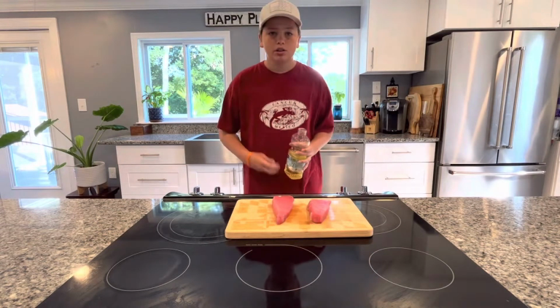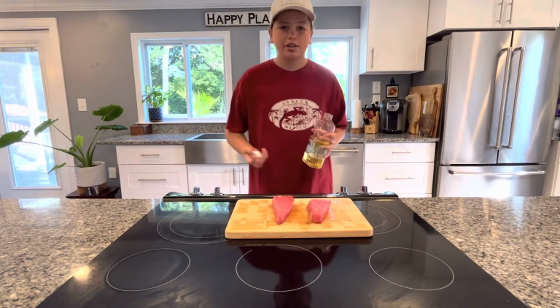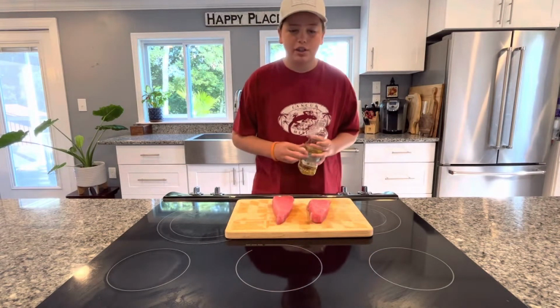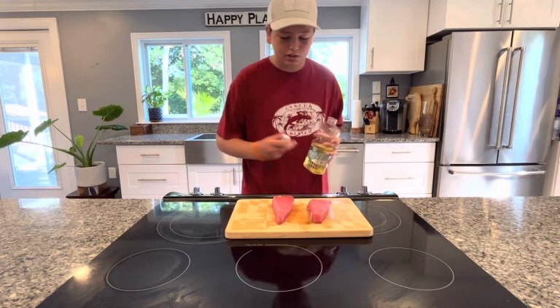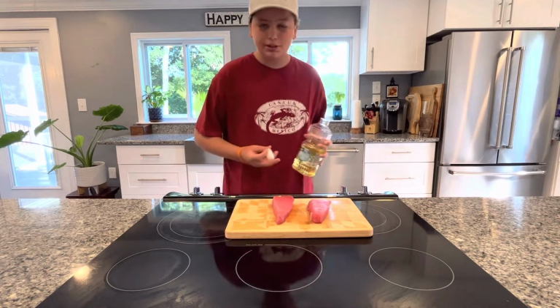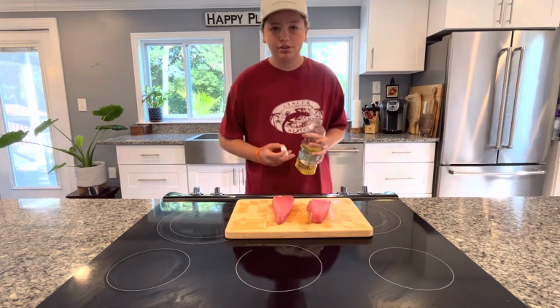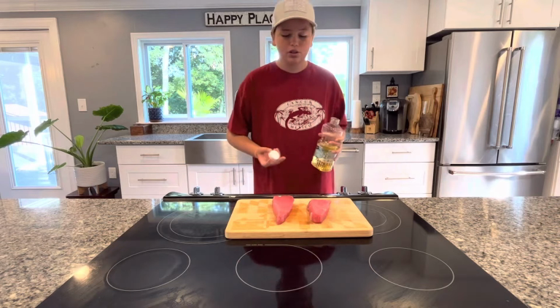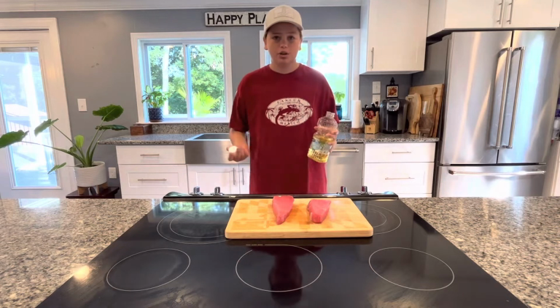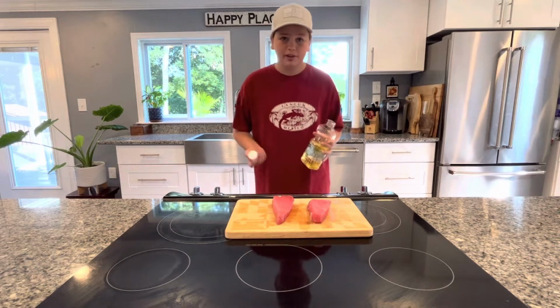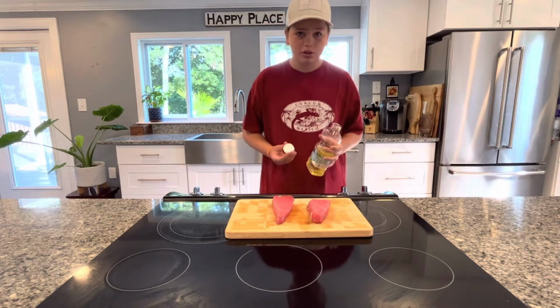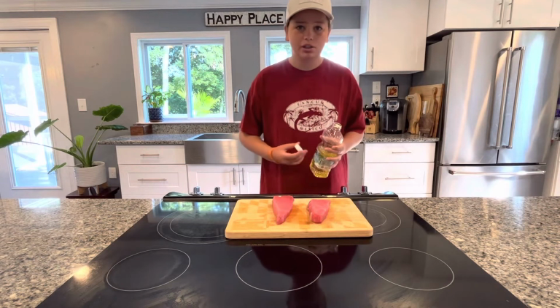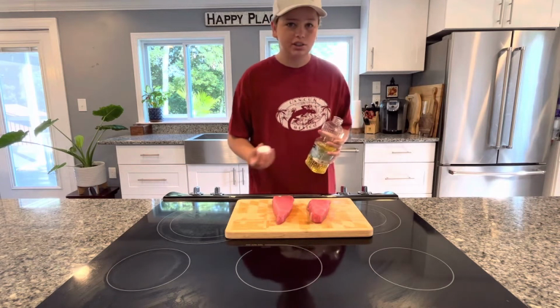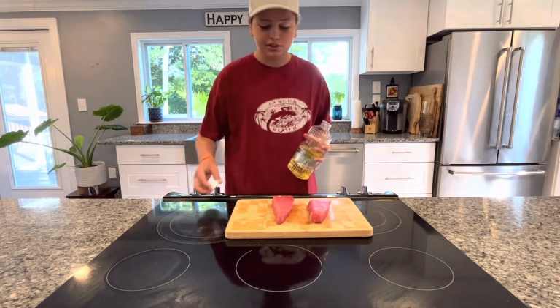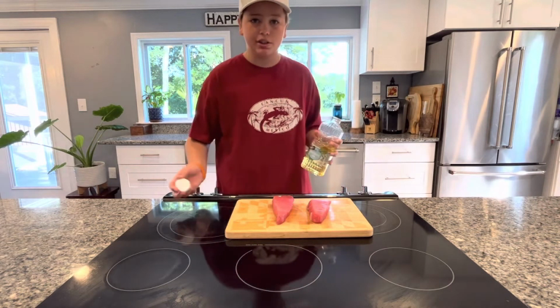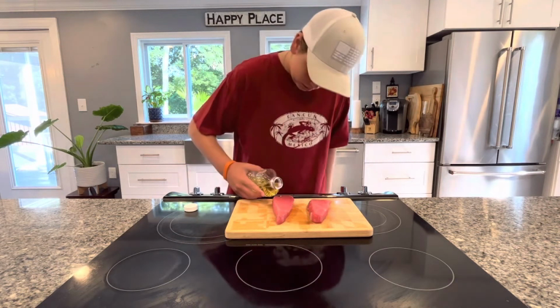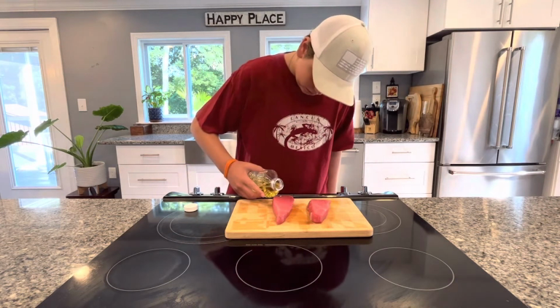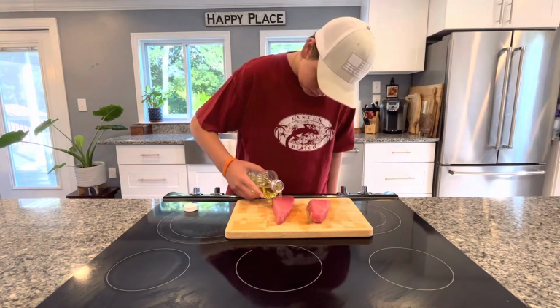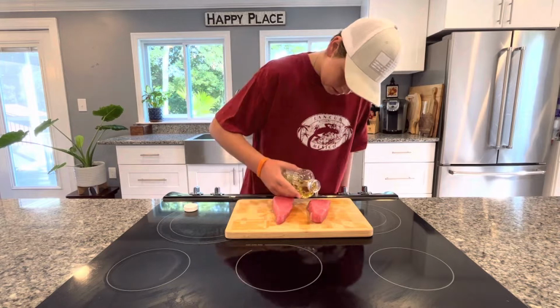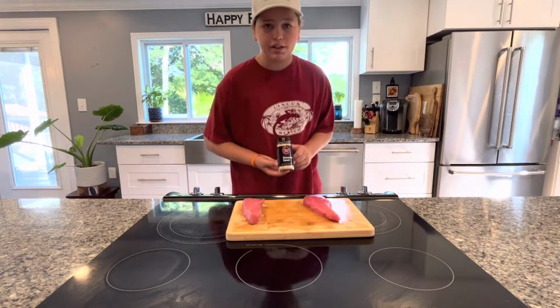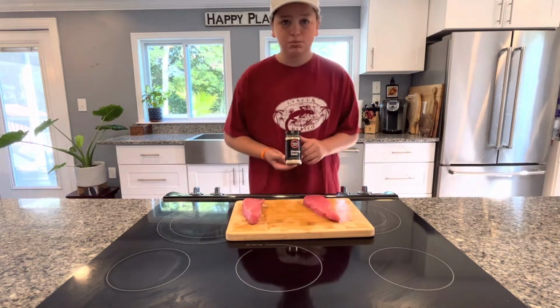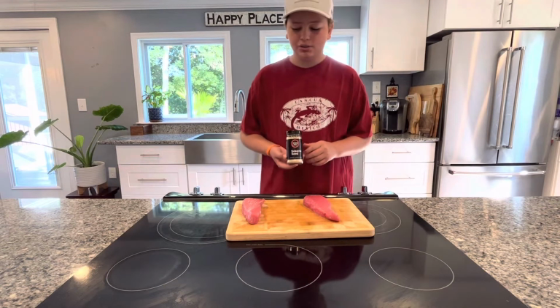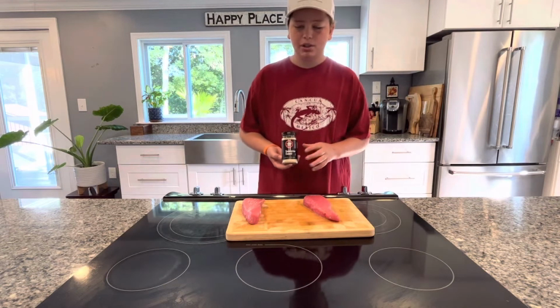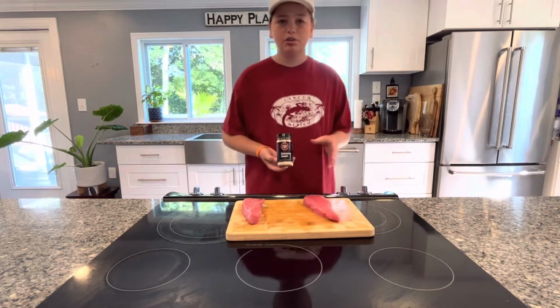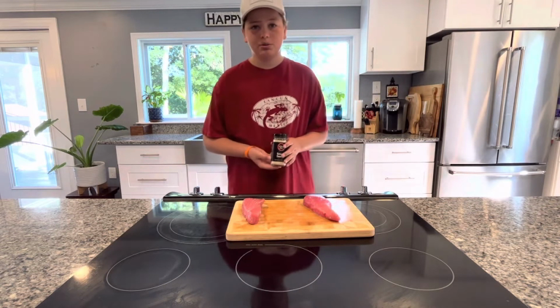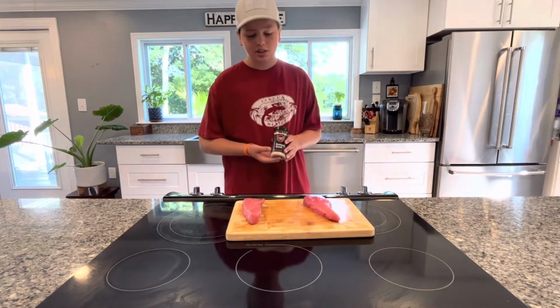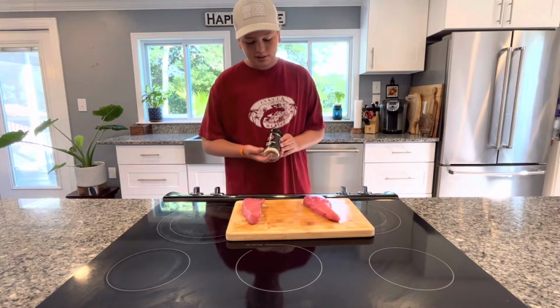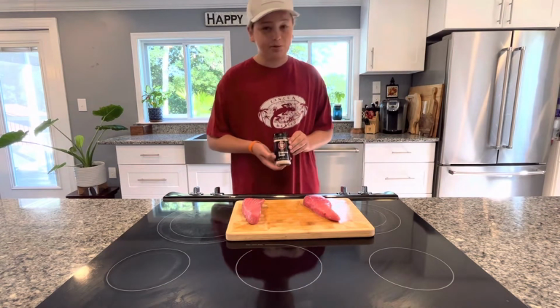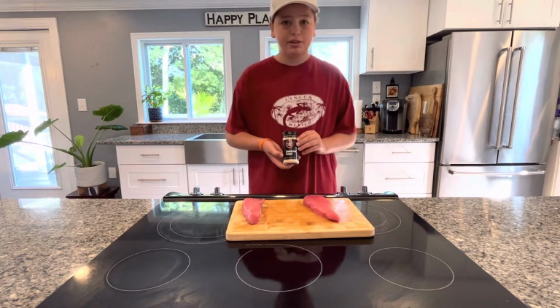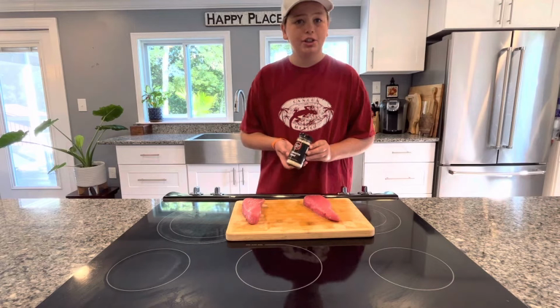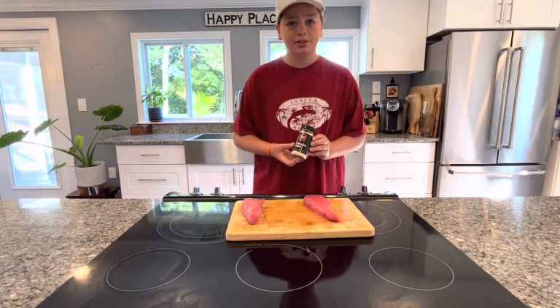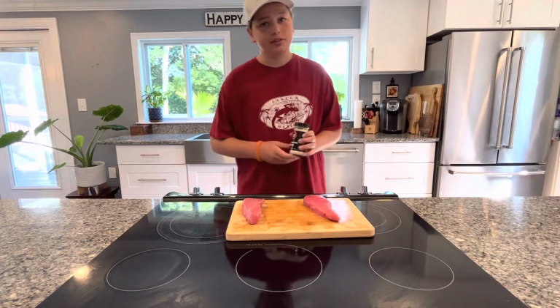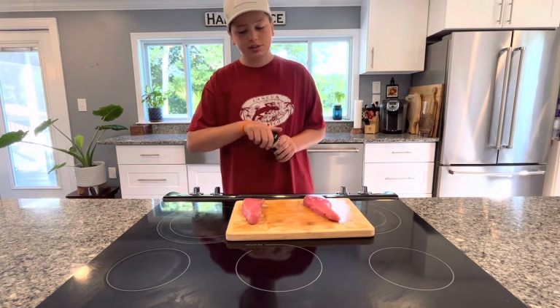Now that we've taken off the slimy juices of the tuna, we can go in with some vegetable oil. This is going to help the sesame seeds stick. Right here I have some sesame seeds and I'm going to coat the tuna with these — they're going to provide some texture and some extra flavor to these steaks.